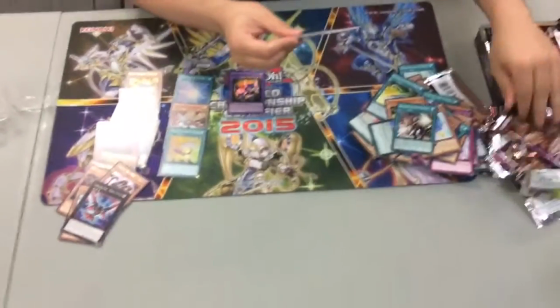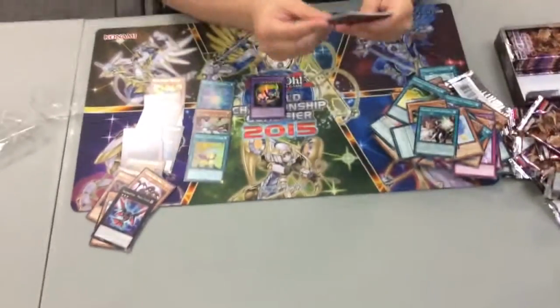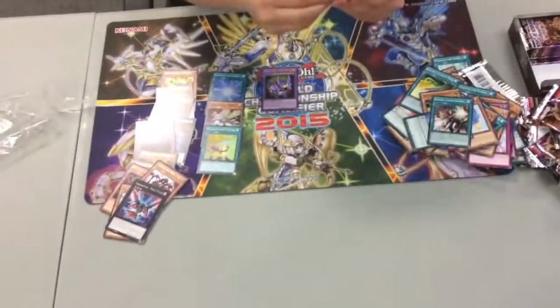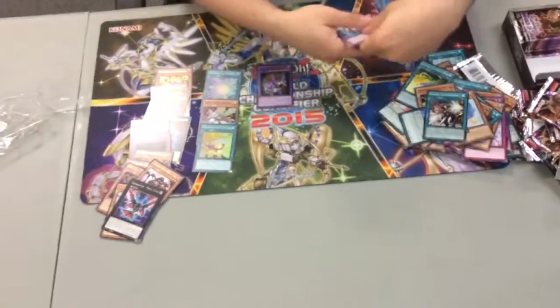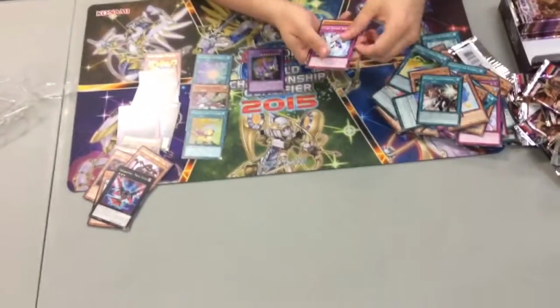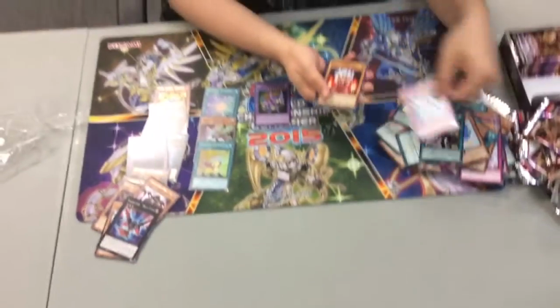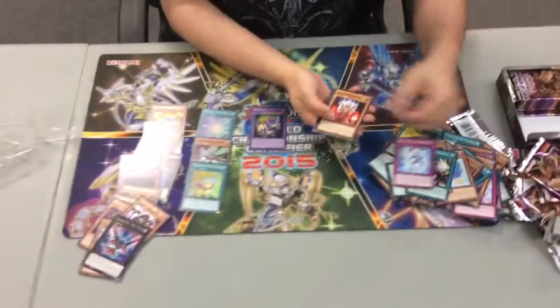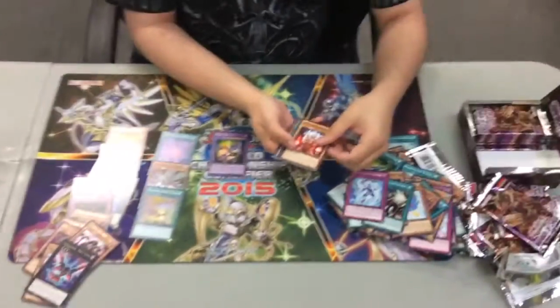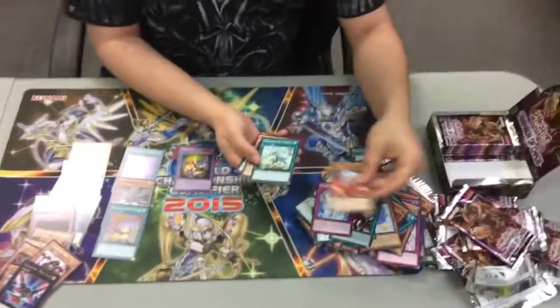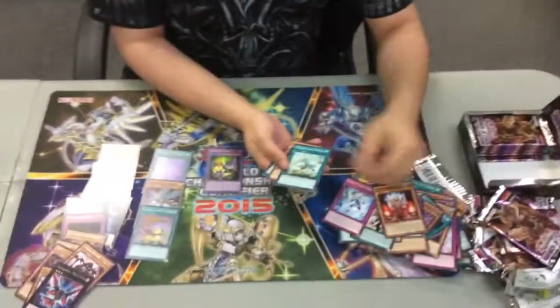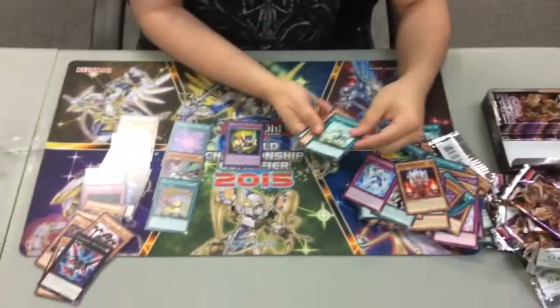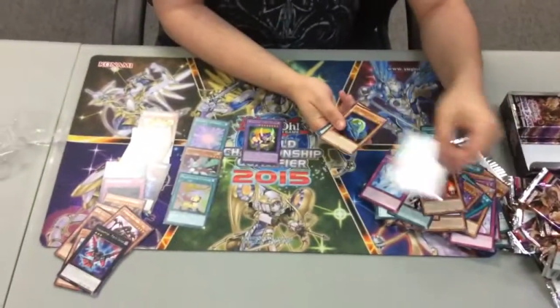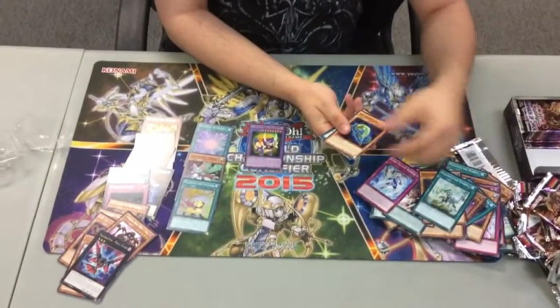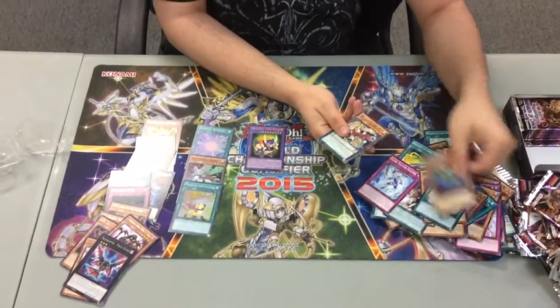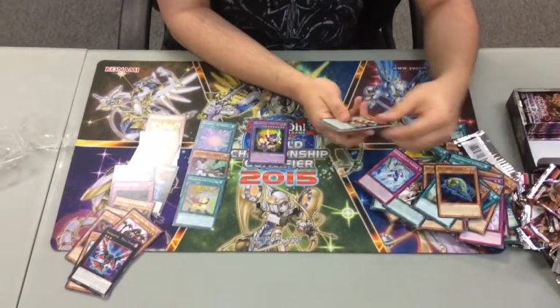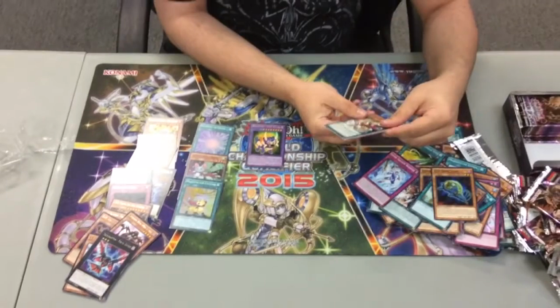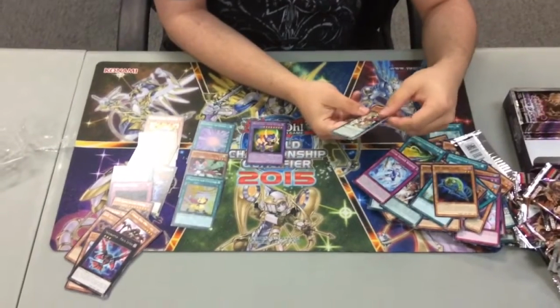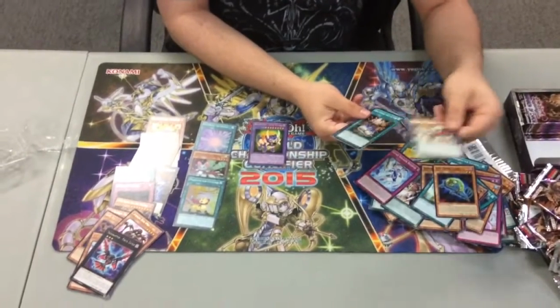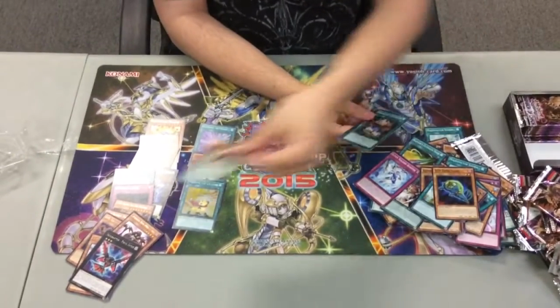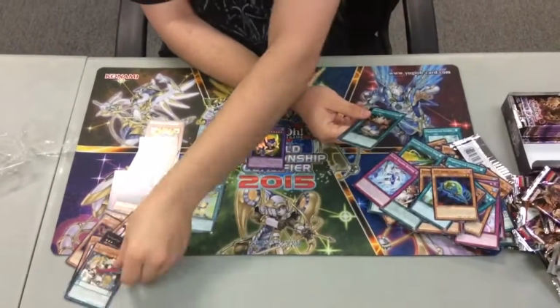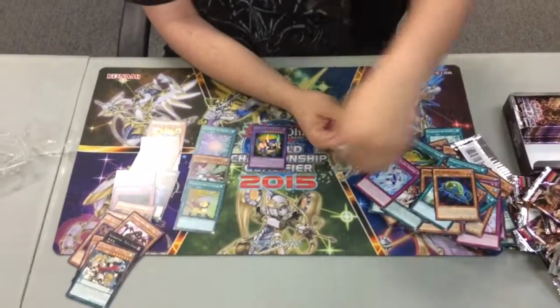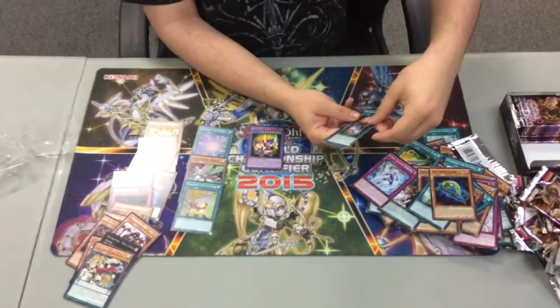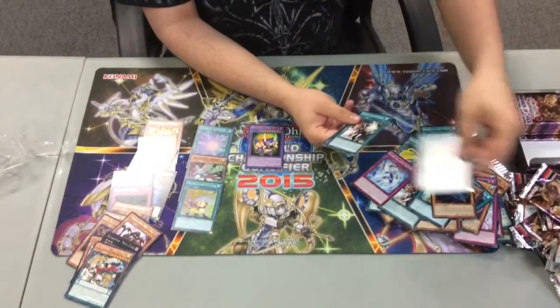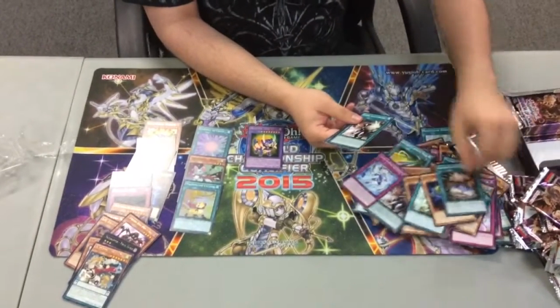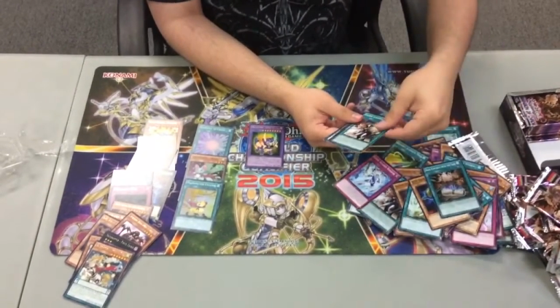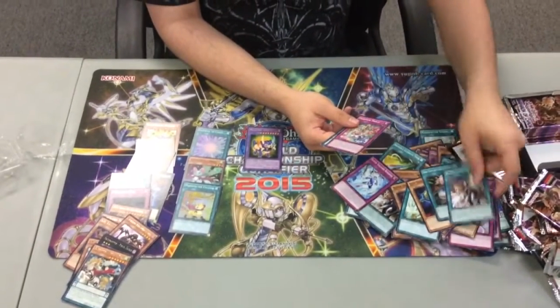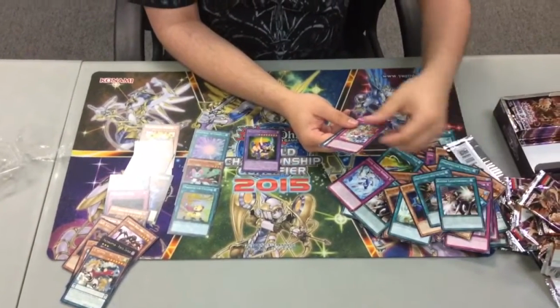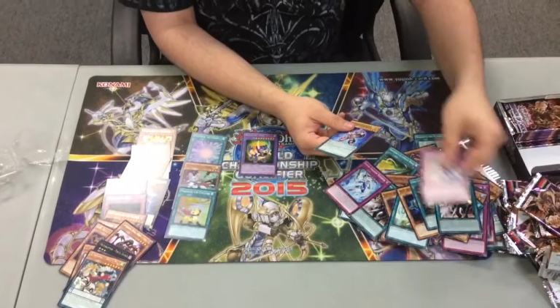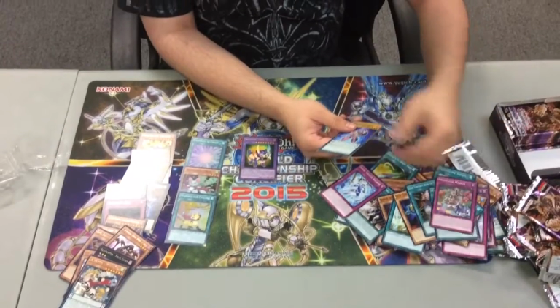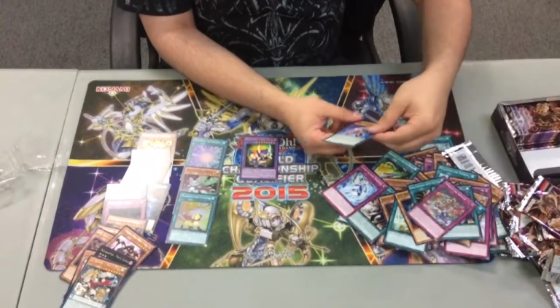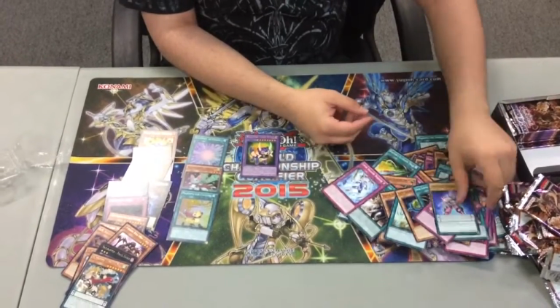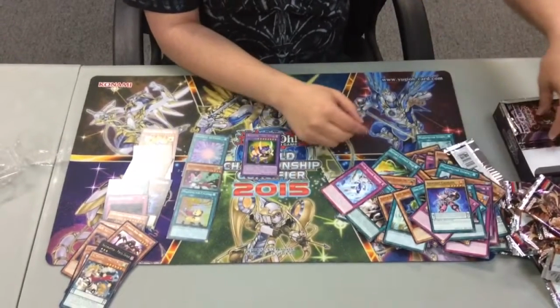Super Soldier Rebirth, Super Soldier Soul, Magispector Storm, Swirl Slime, Magispector Unicorn, Dark Contract with Gate, Cosmo Light Sword, Fright for March, and Ignite Cavalier.